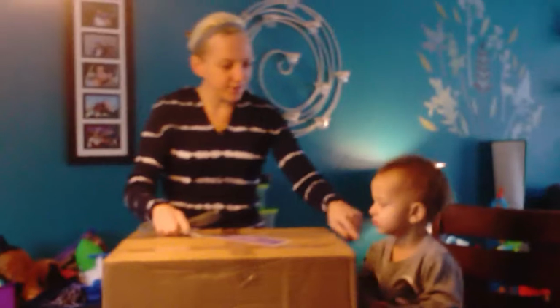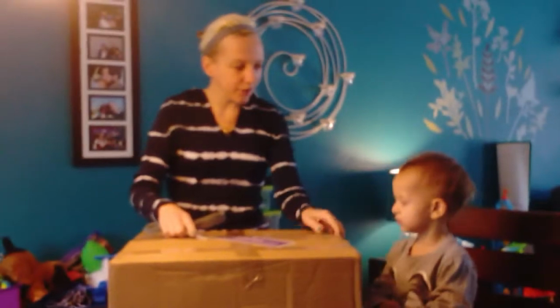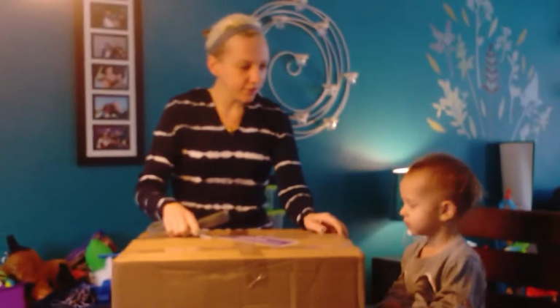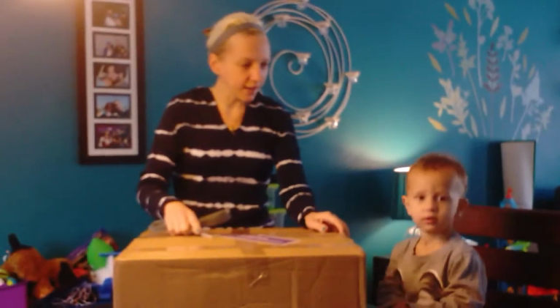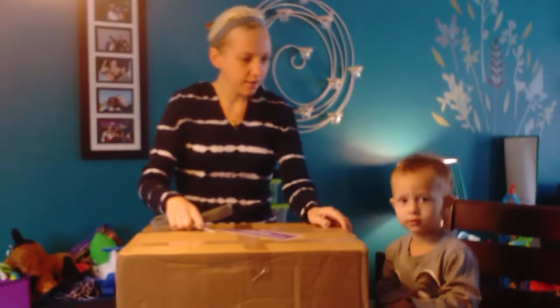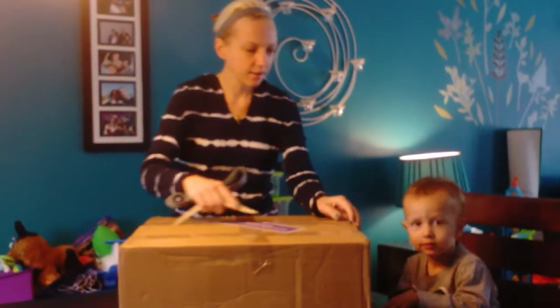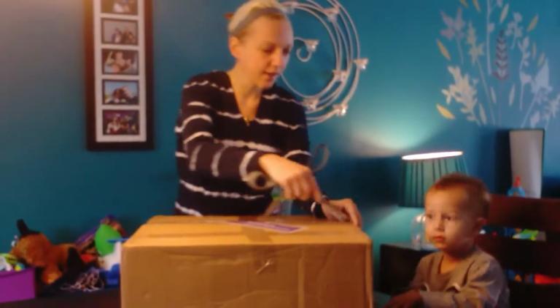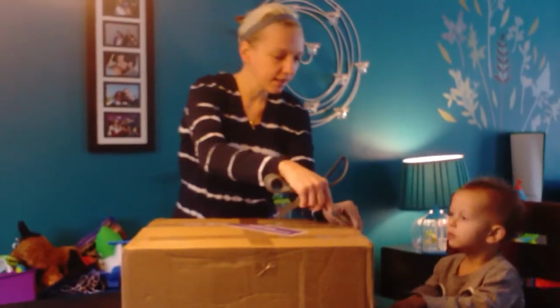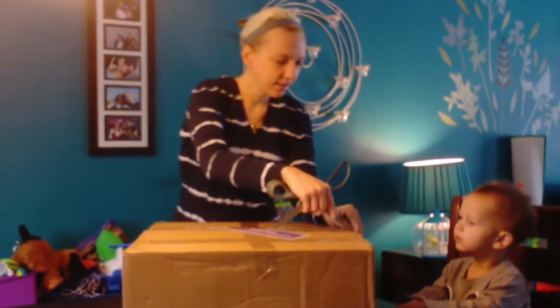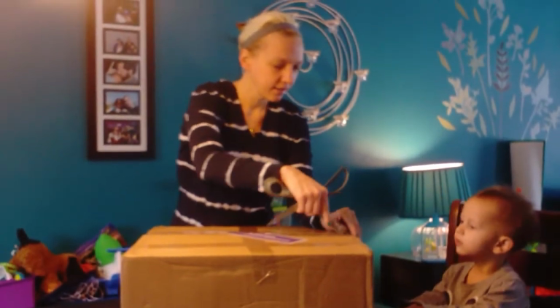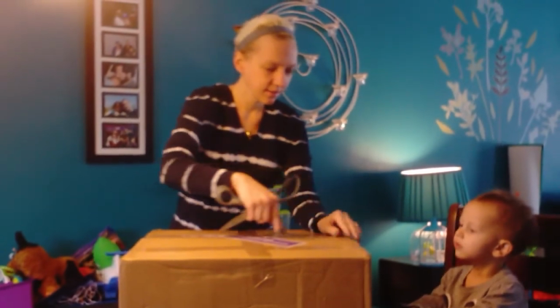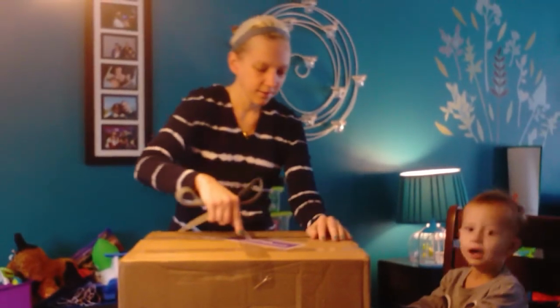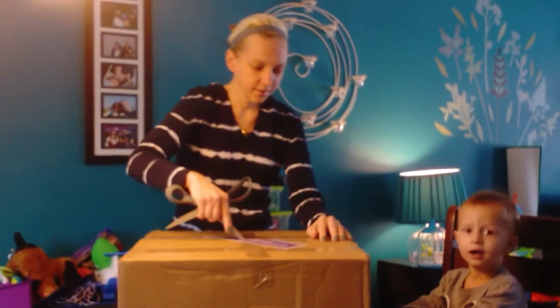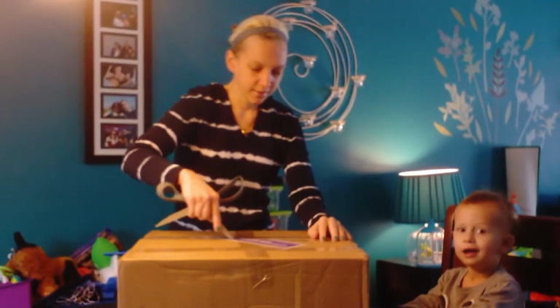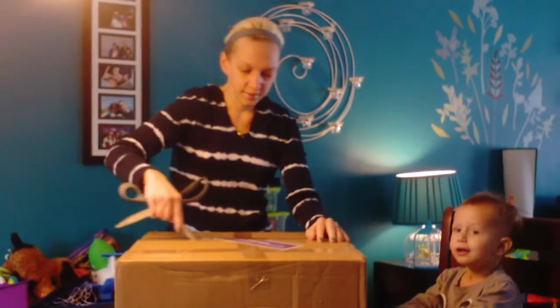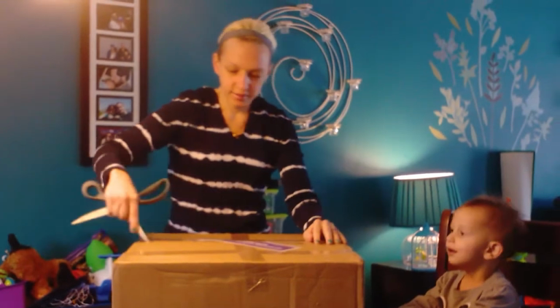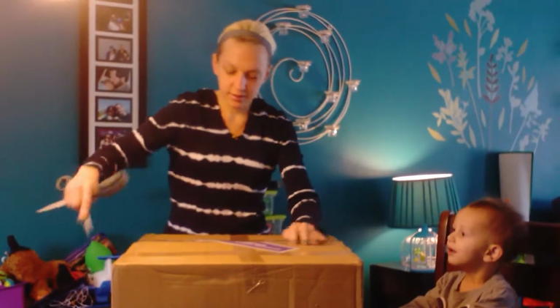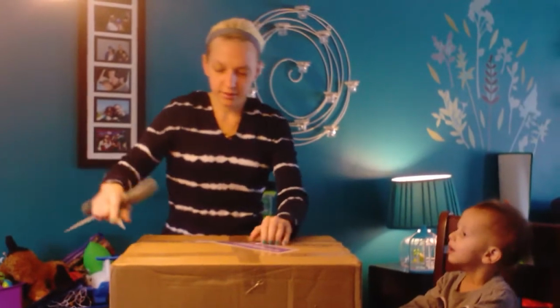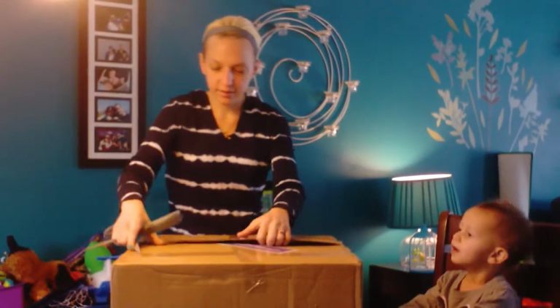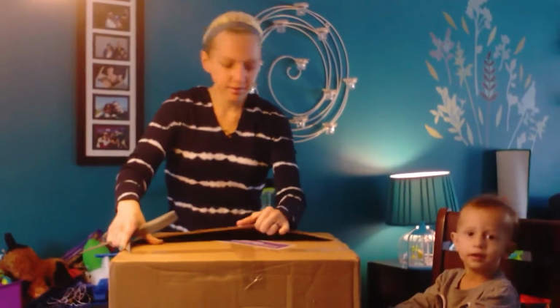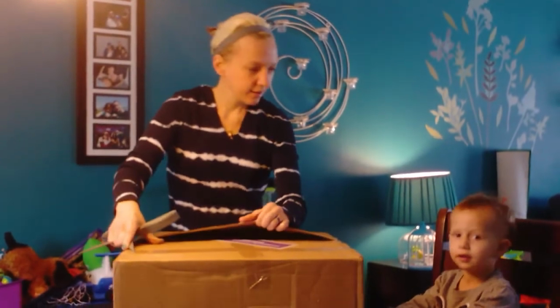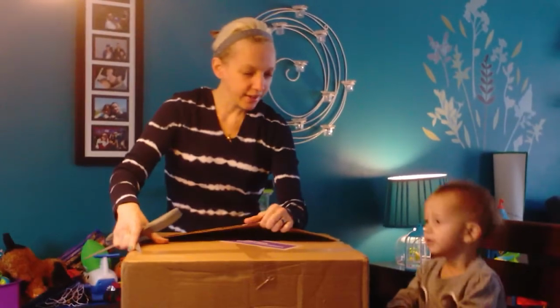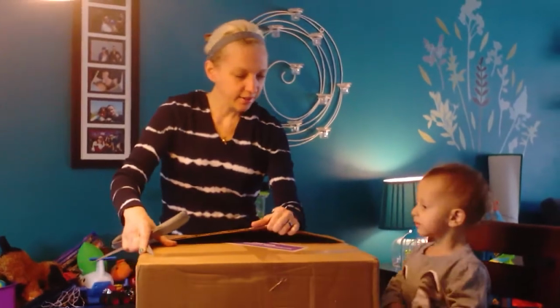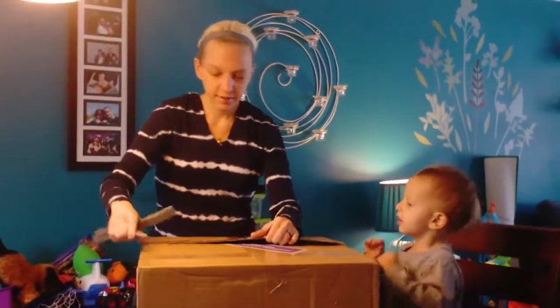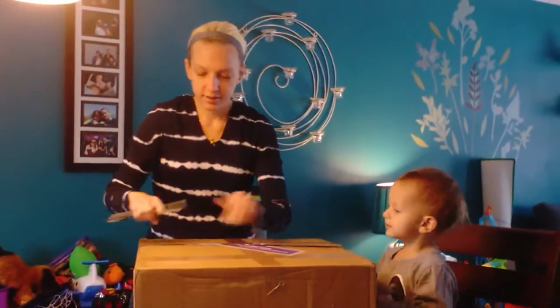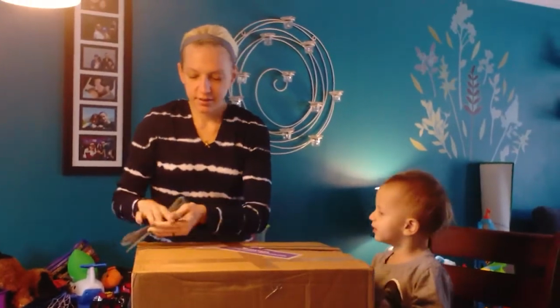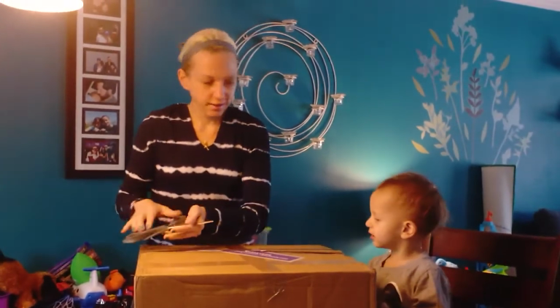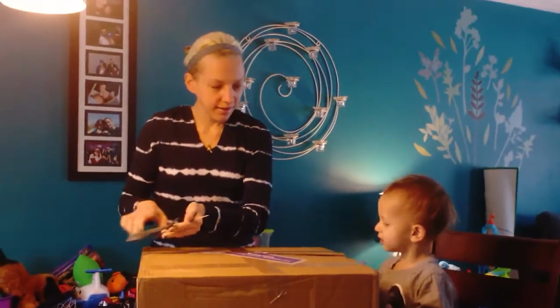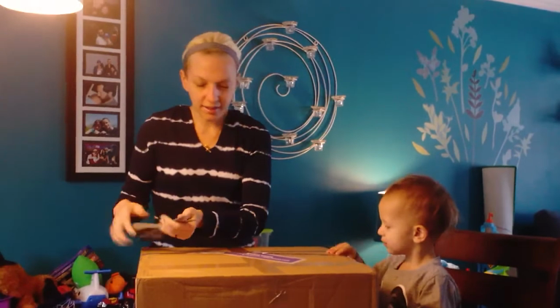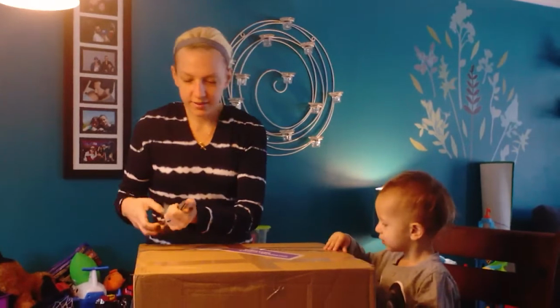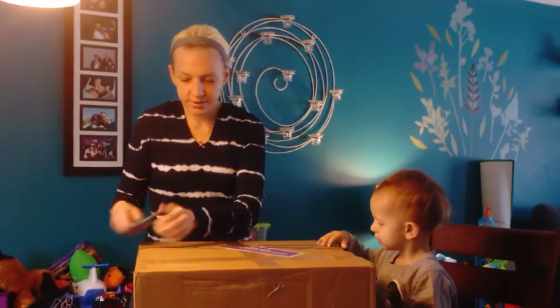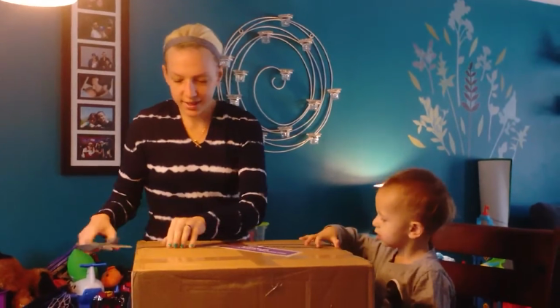This is a box. You ready? Ready? Look. Let's see what's inside.